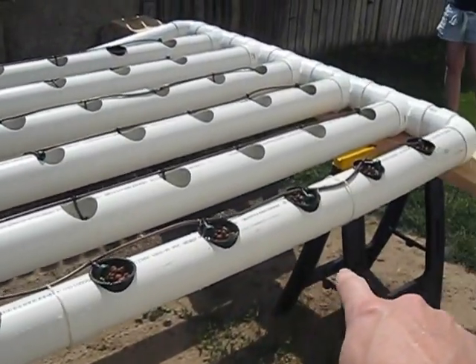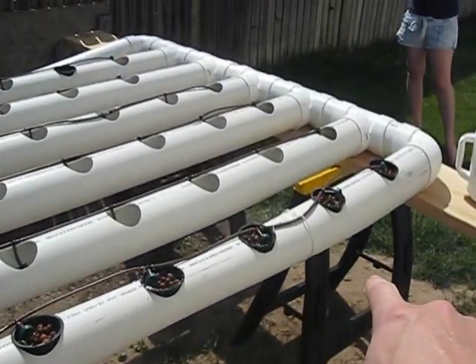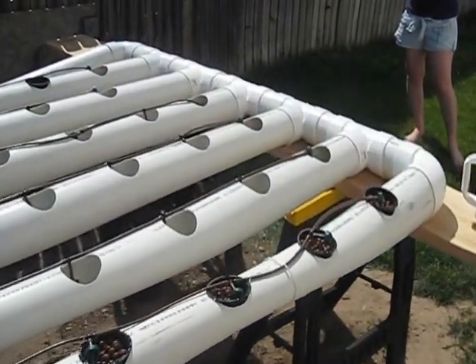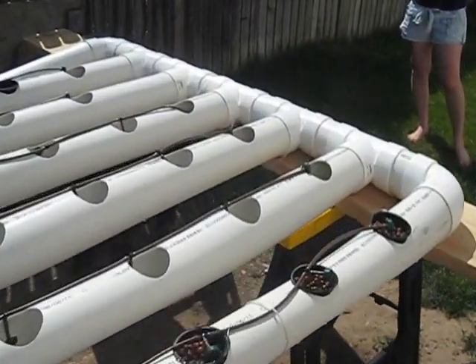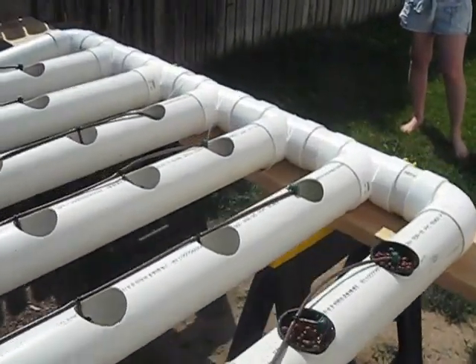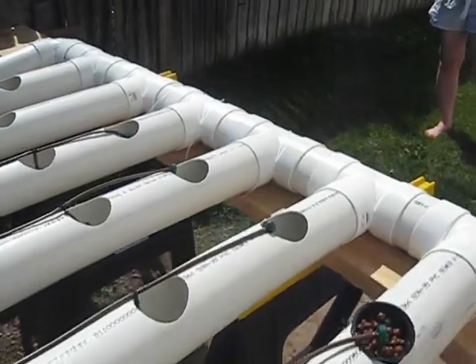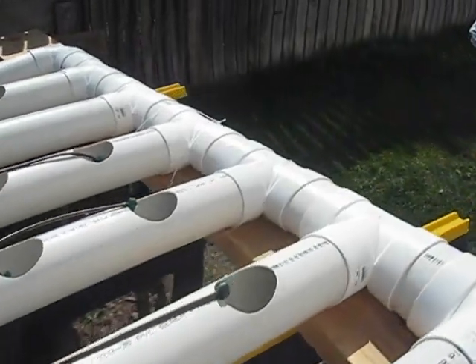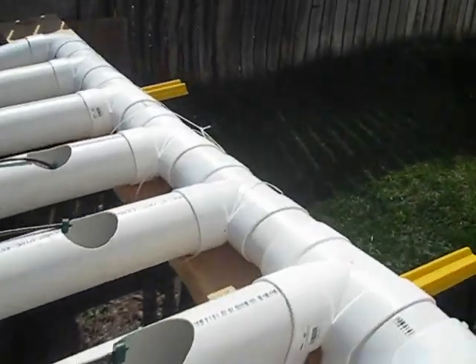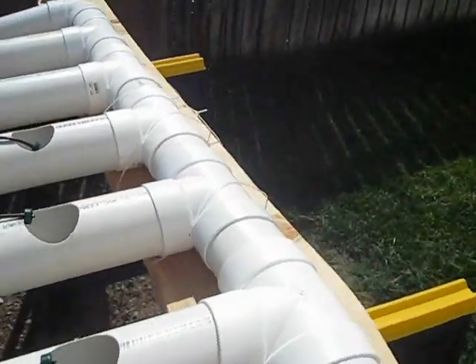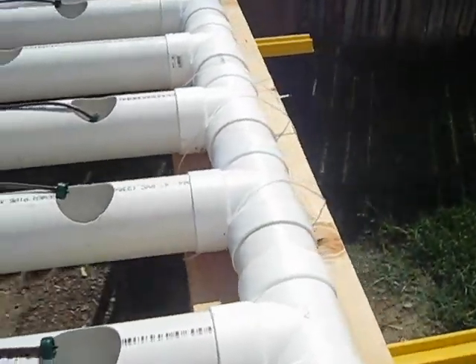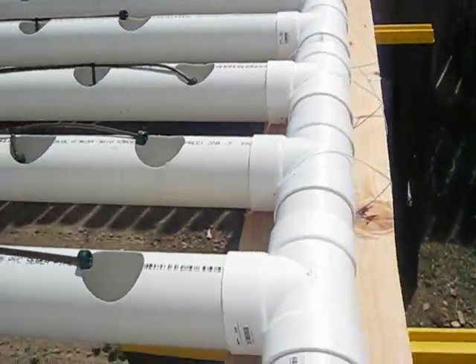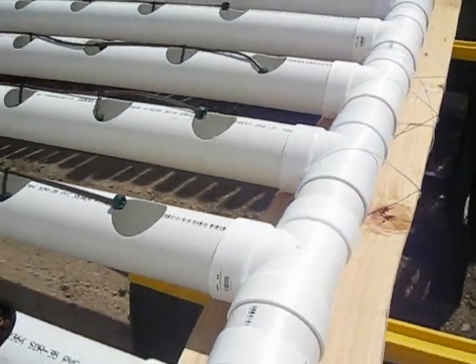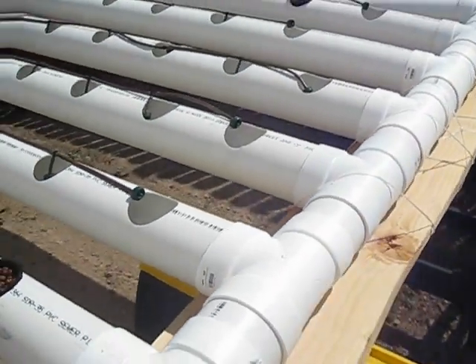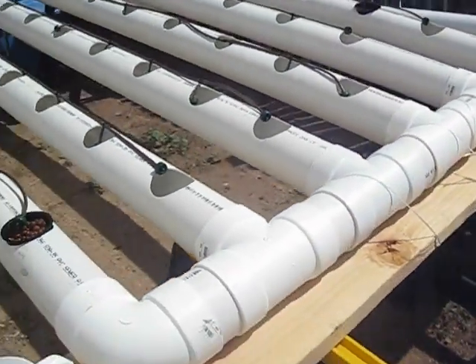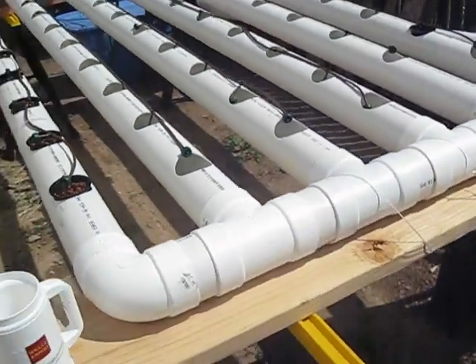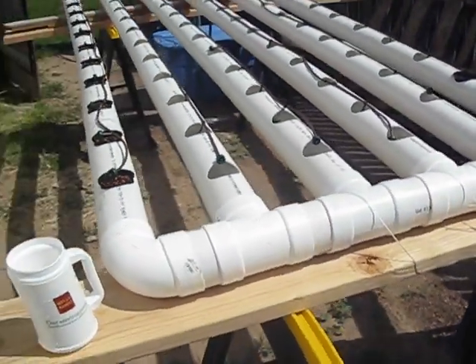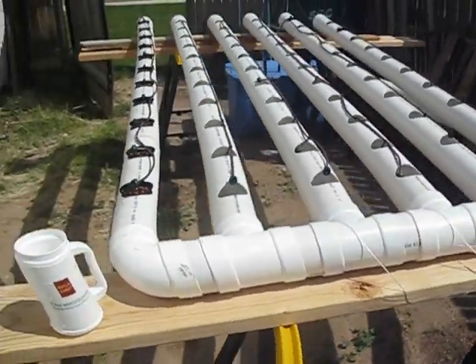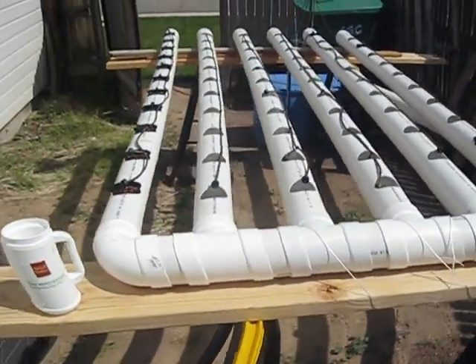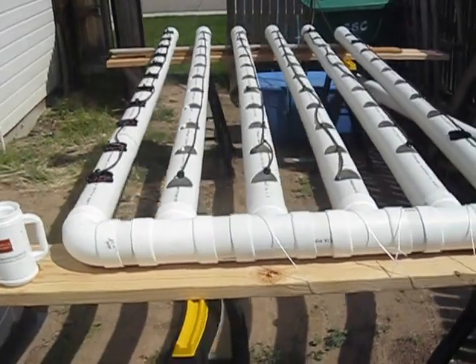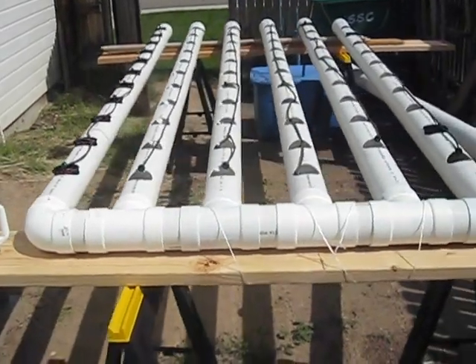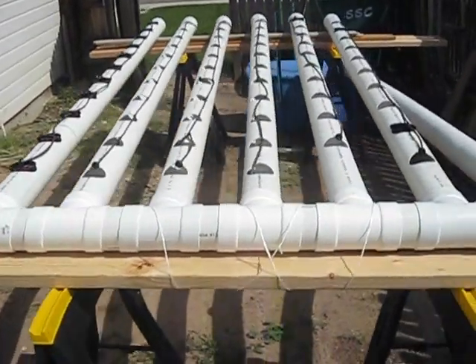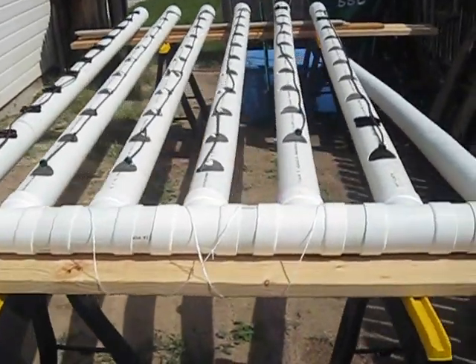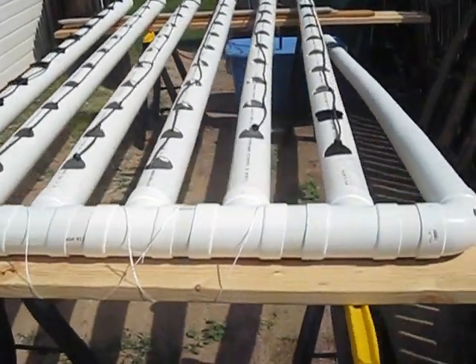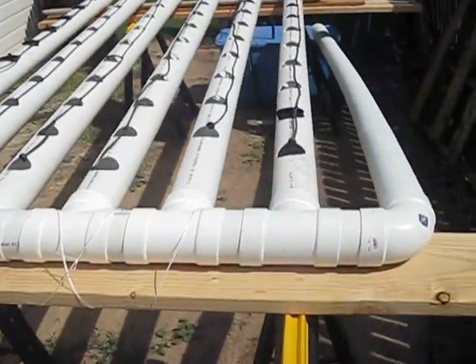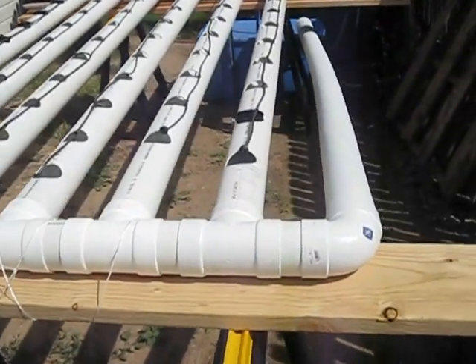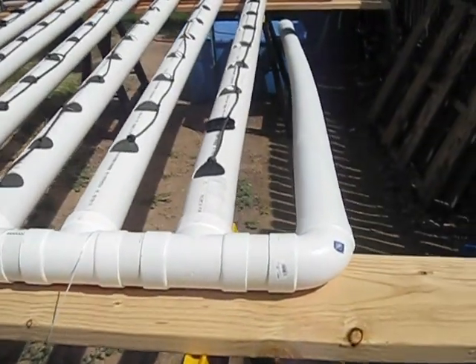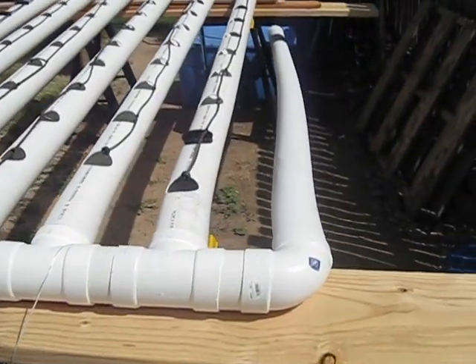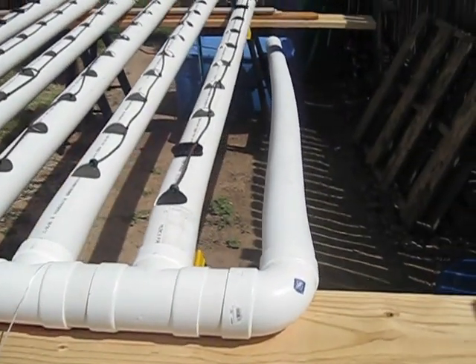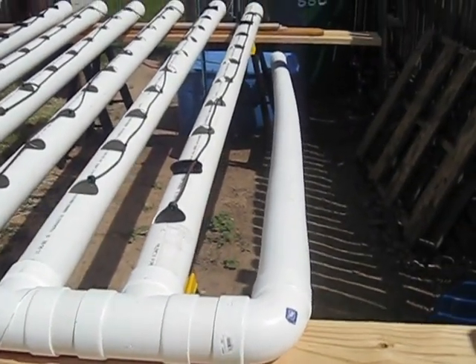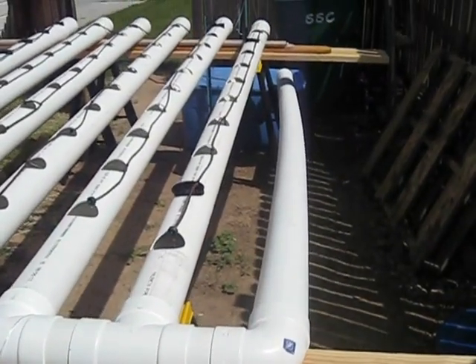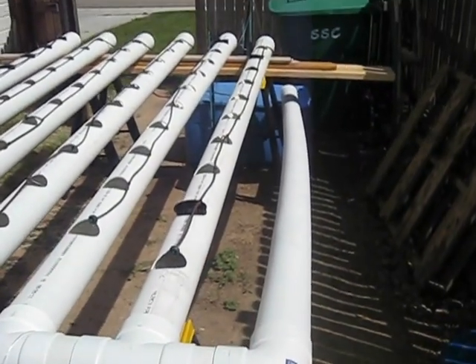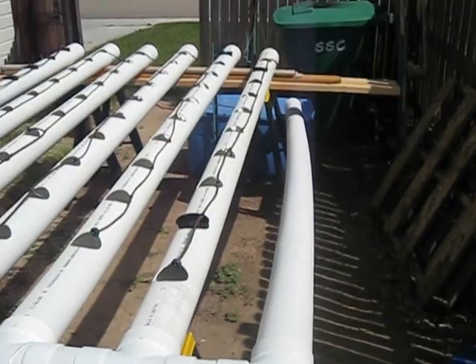It just takes the gravity naturally, takes it down to this end piece where they're all connected. So they all run down here after the drippers drip into the individual holes, and it just runs right back into the tank right there.